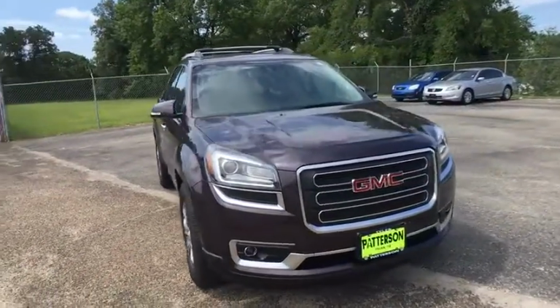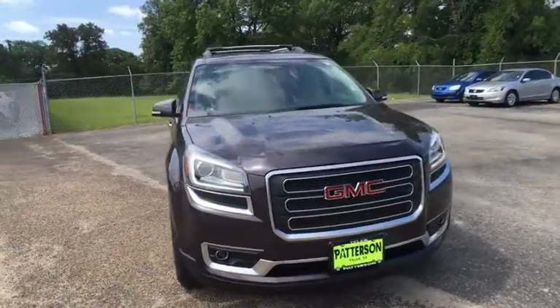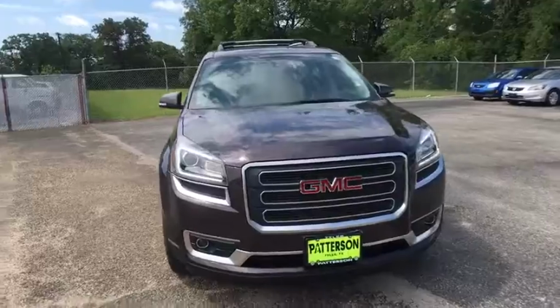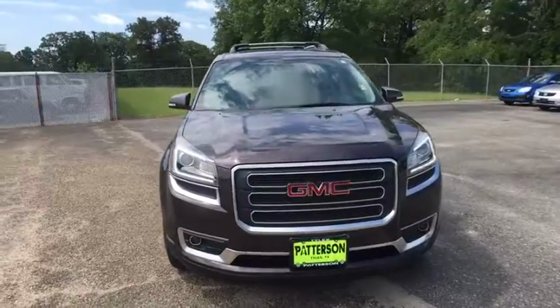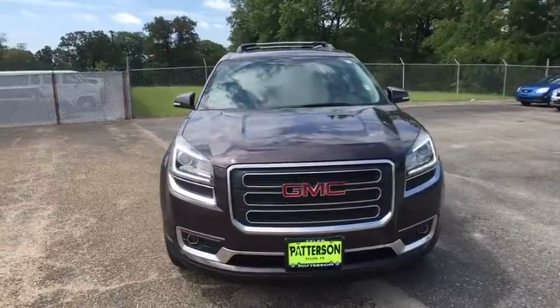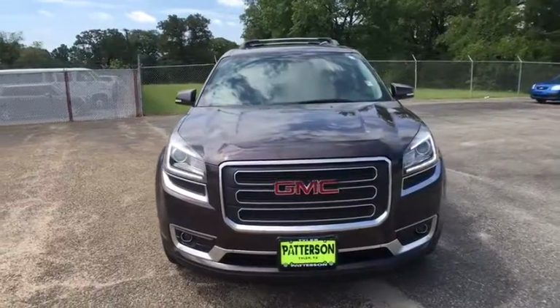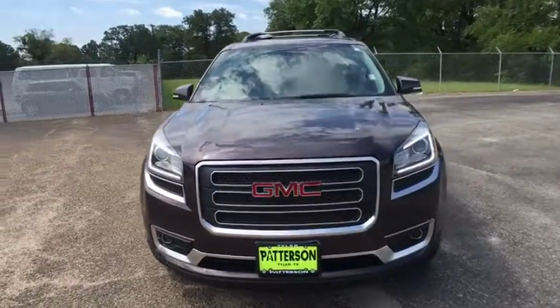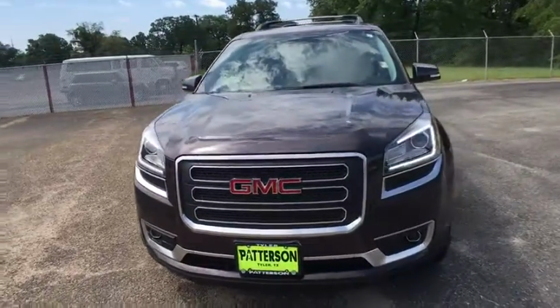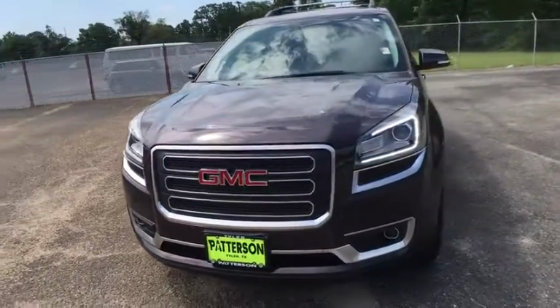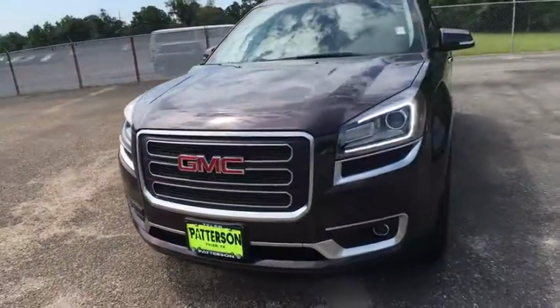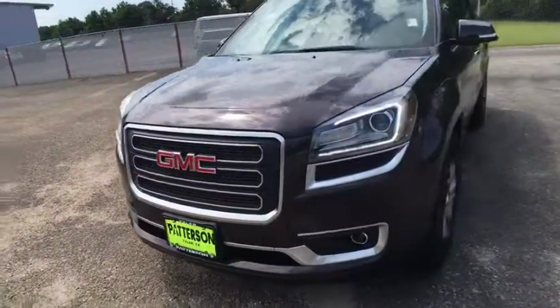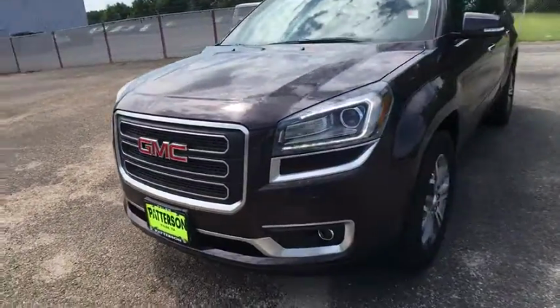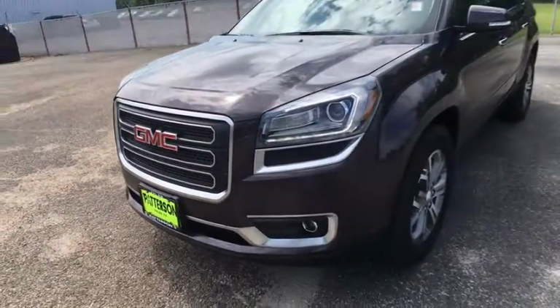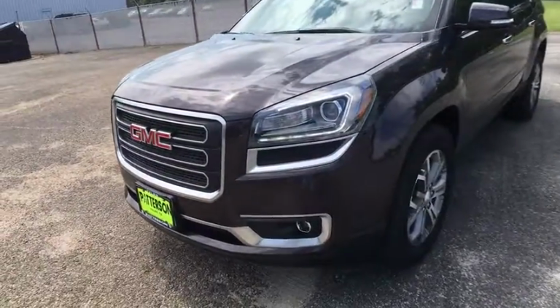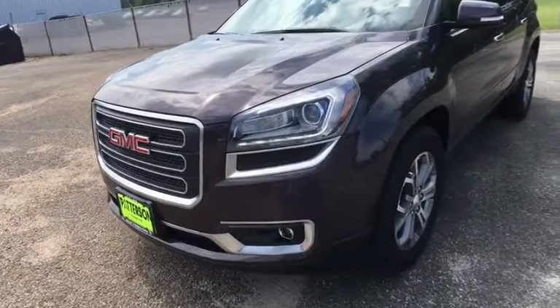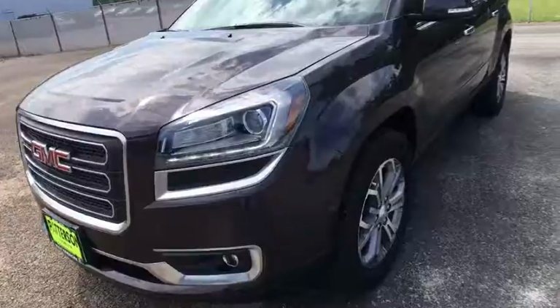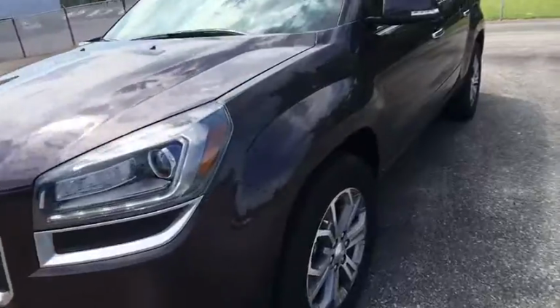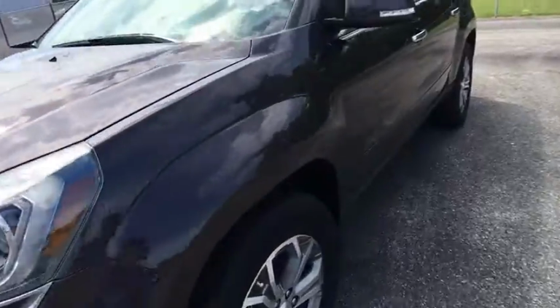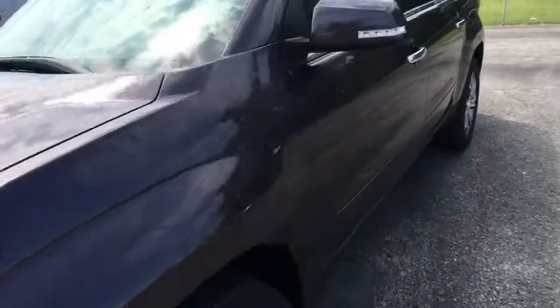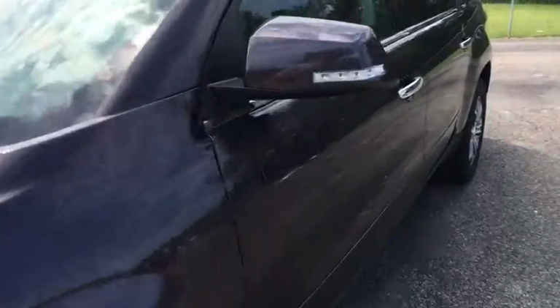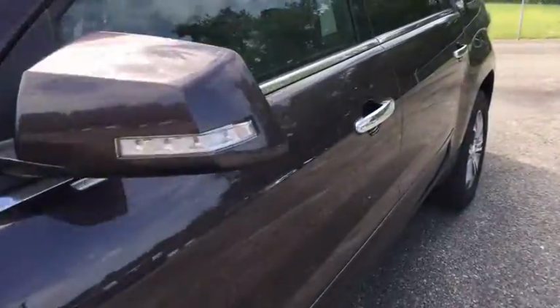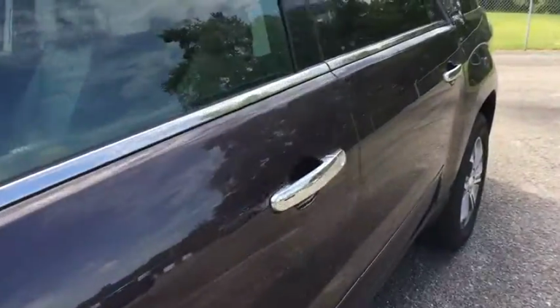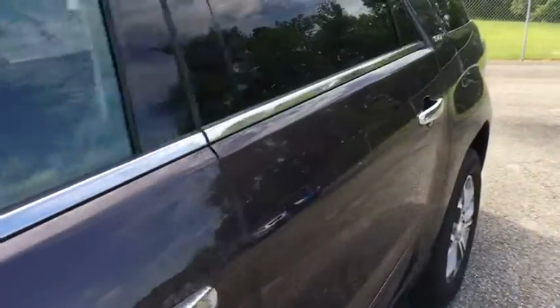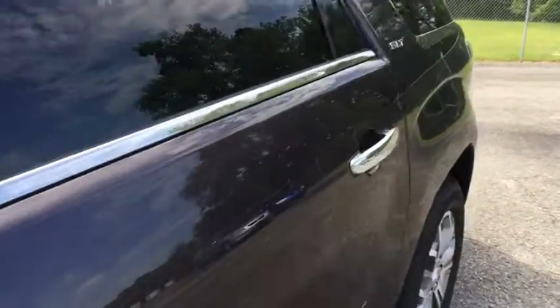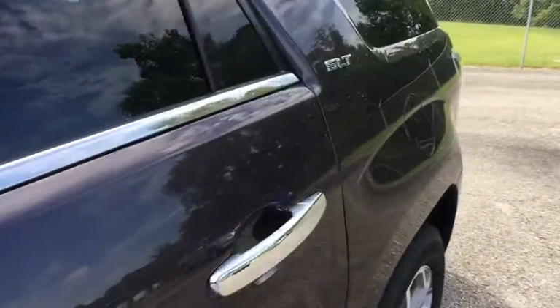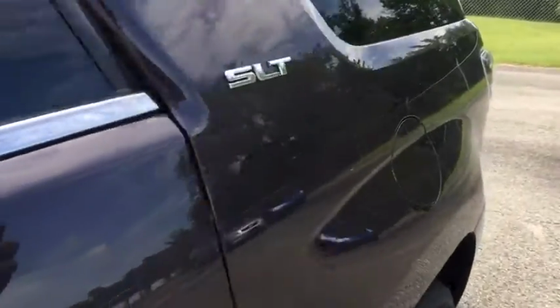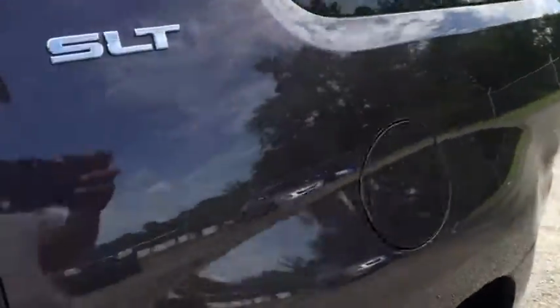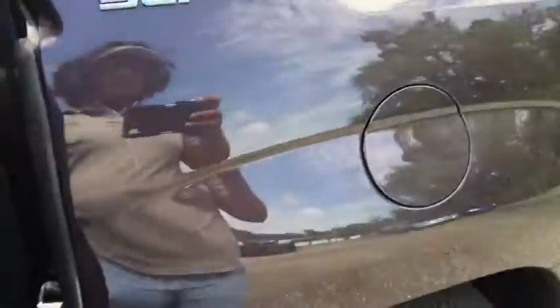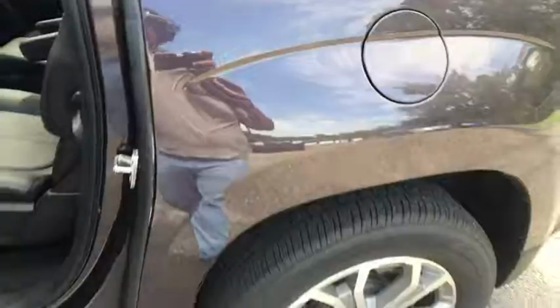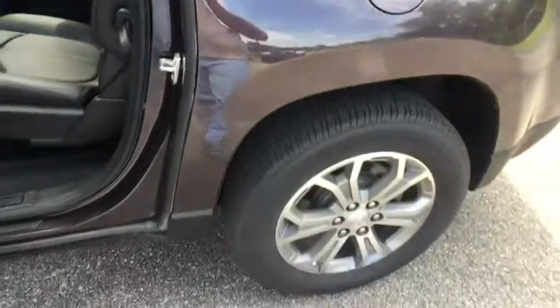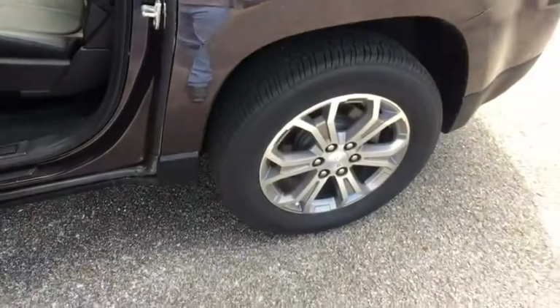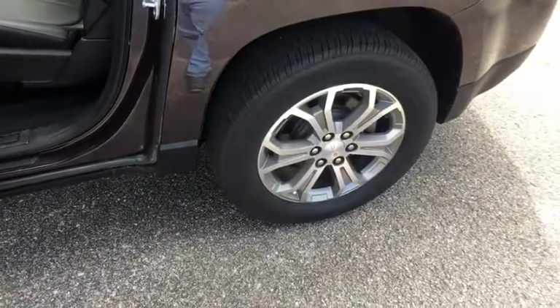Backup camera, Bluetooth, leather-wrapped steering wheel, adjustable steering wheel, power steering, cruise control, auto-dimming rear-view mirror, four-wheel disc brakes, aluminum wheels, 4Mac, premium sound system.